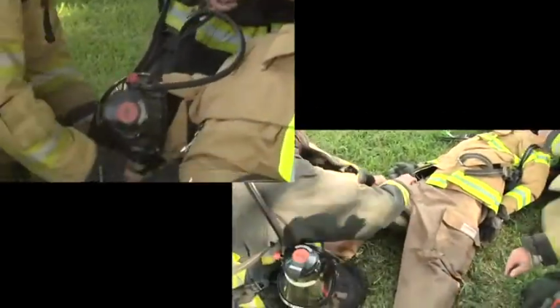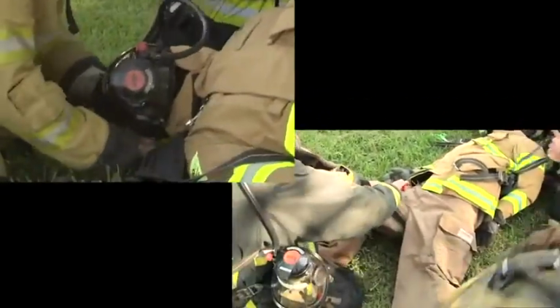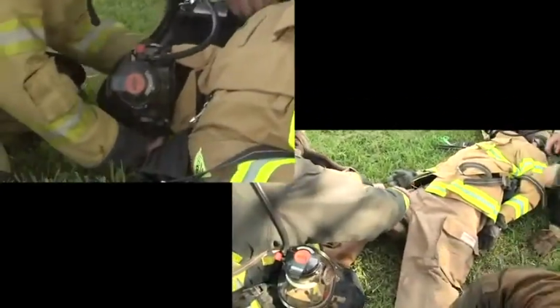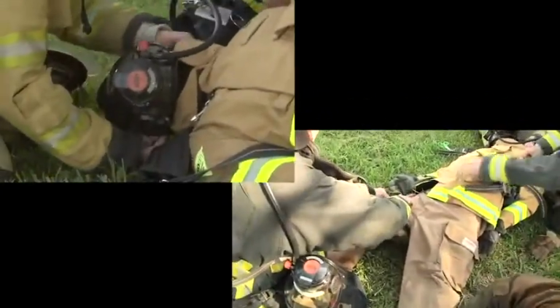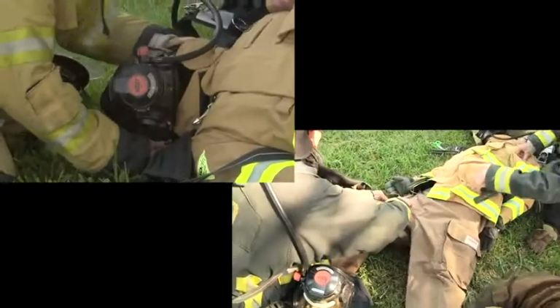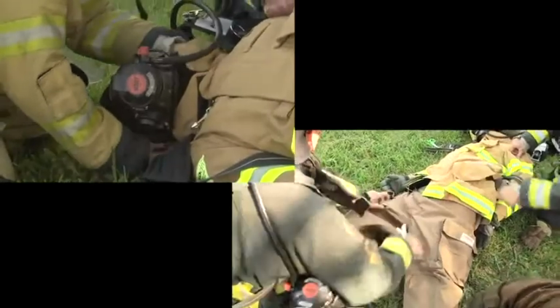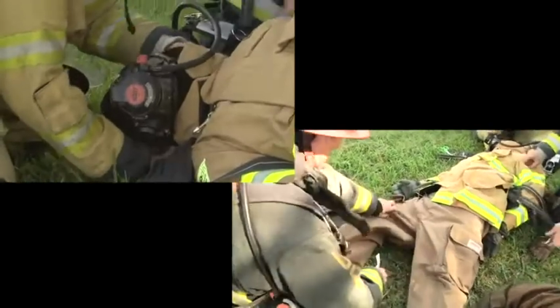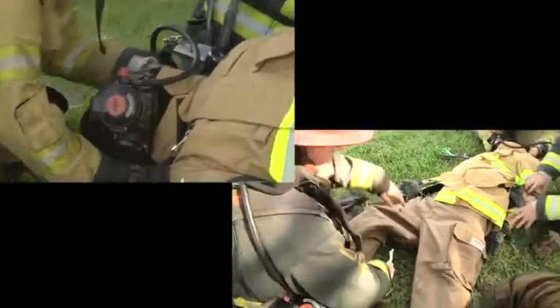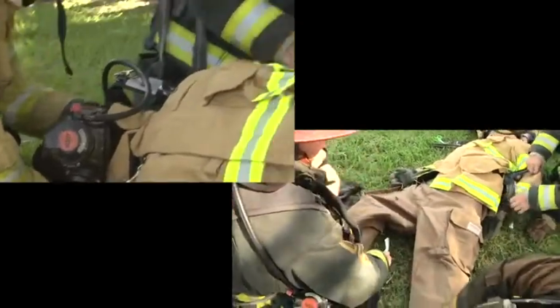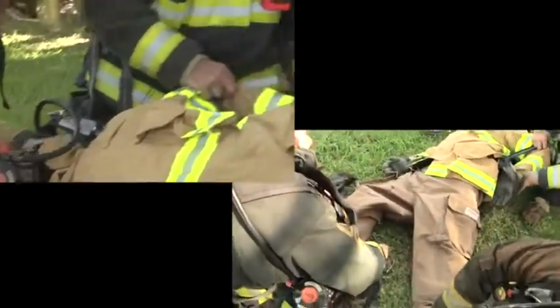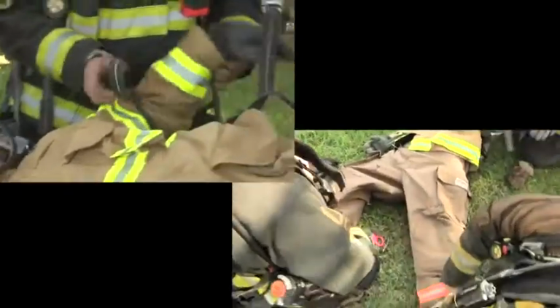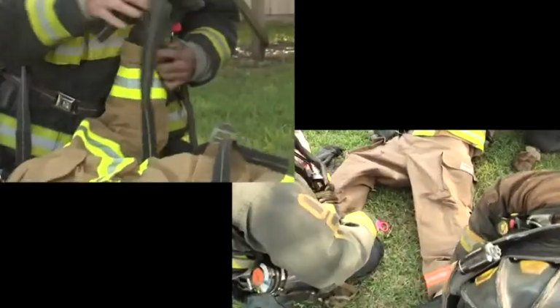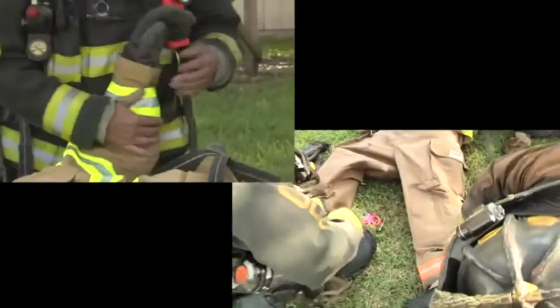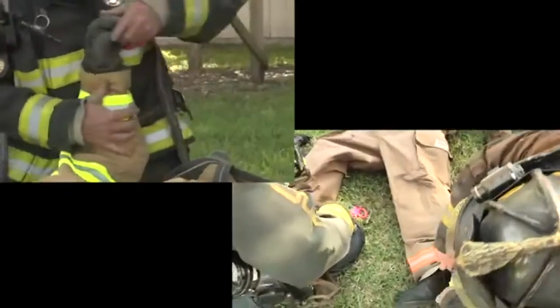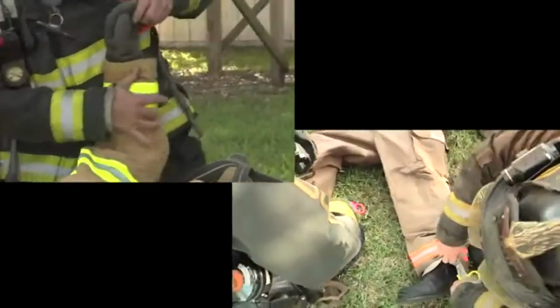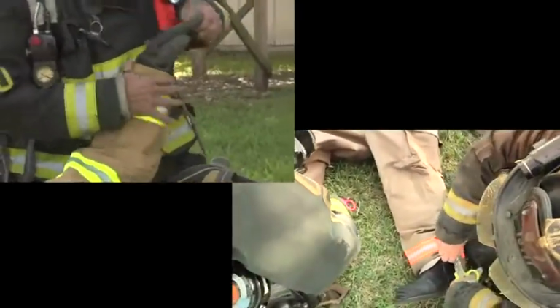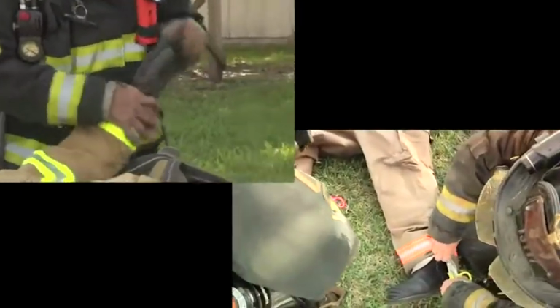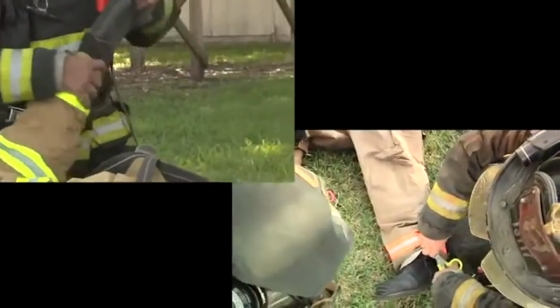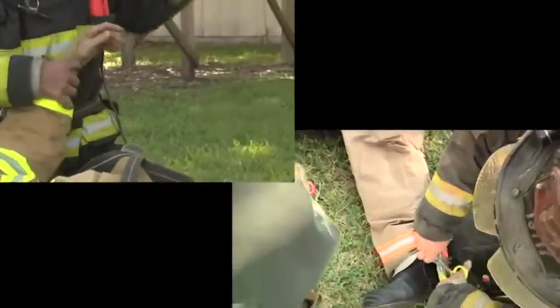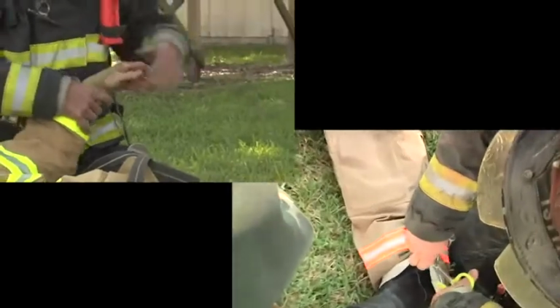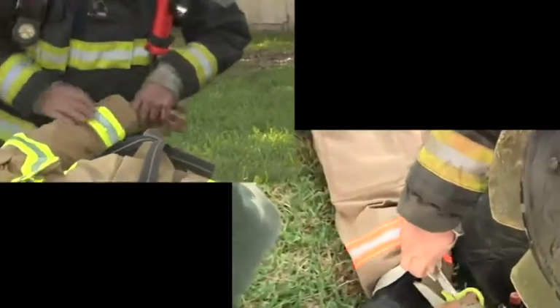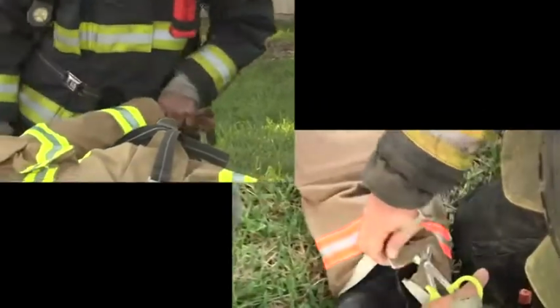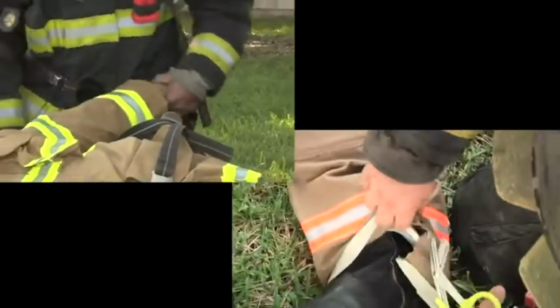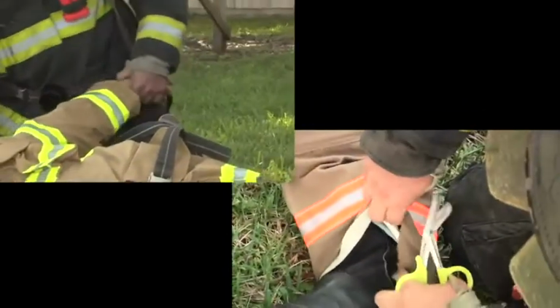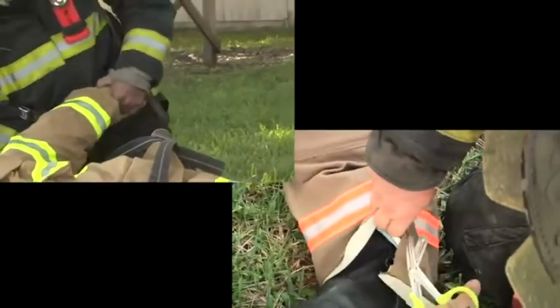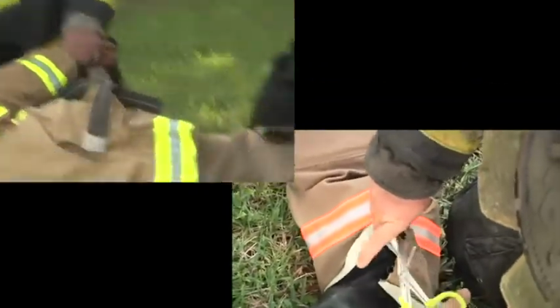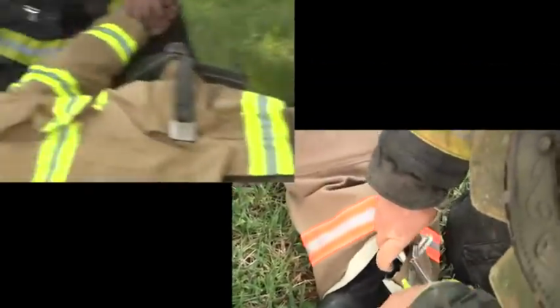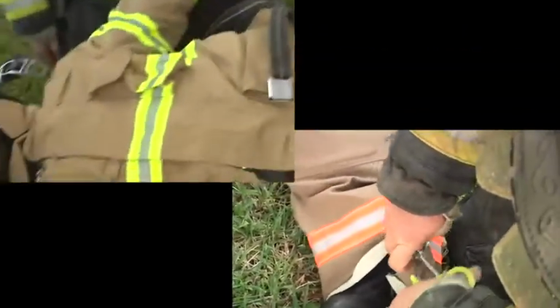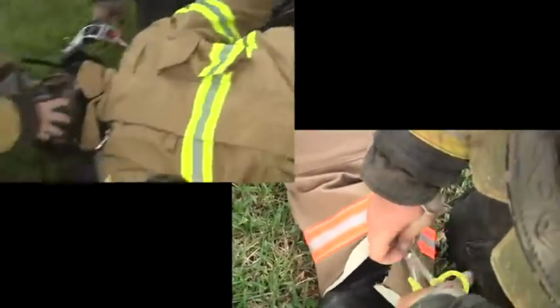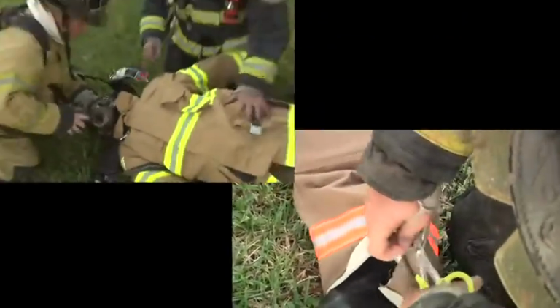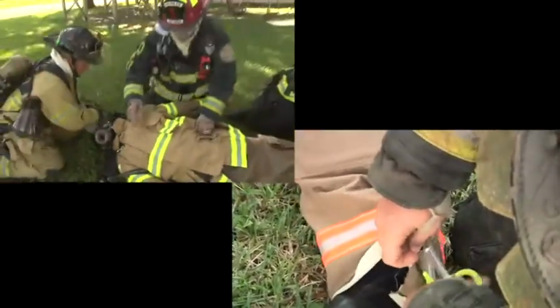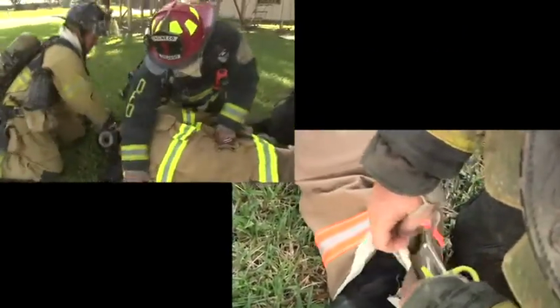Bunker gear is very difficult to cut. It's not our normal clothing. But we have a couple different options. Trauma shears seem to be the best, but we've got a couple options available to us.